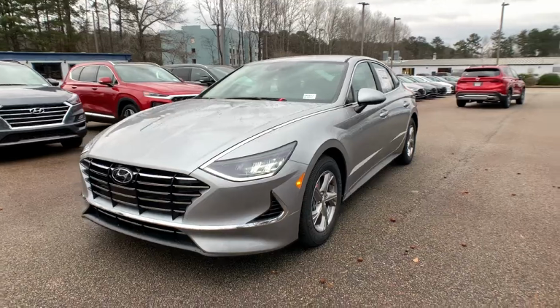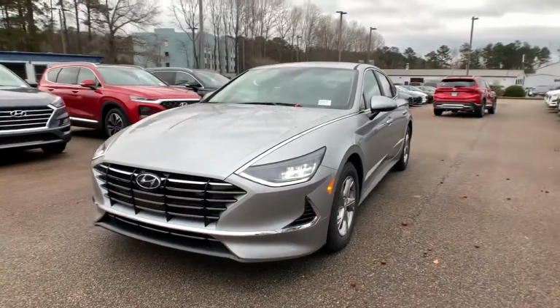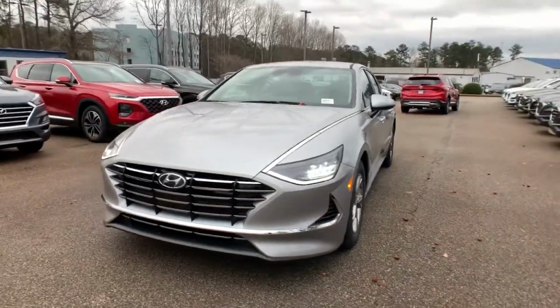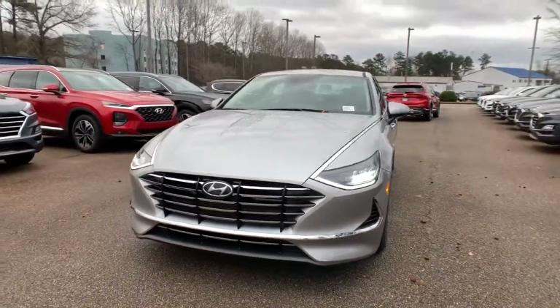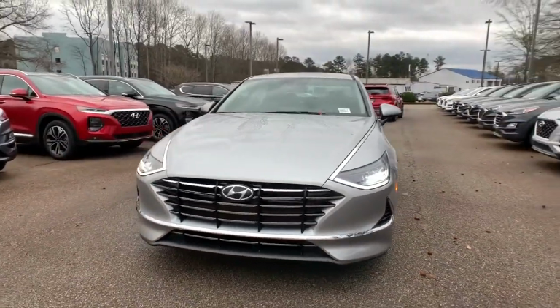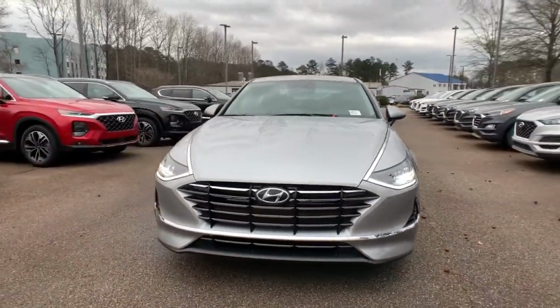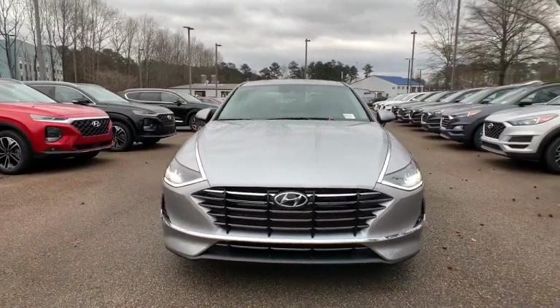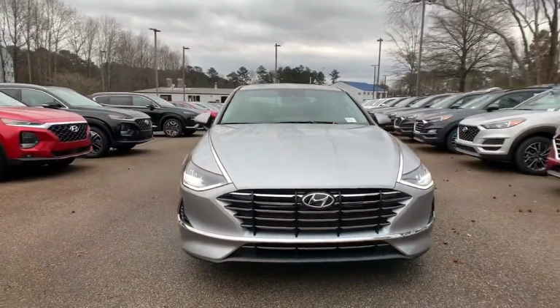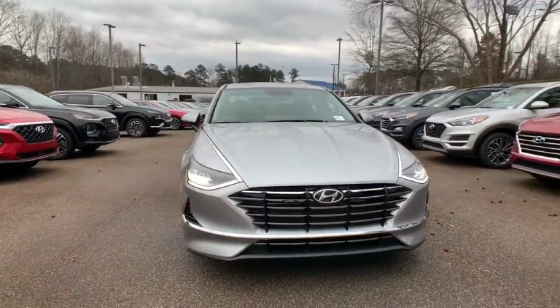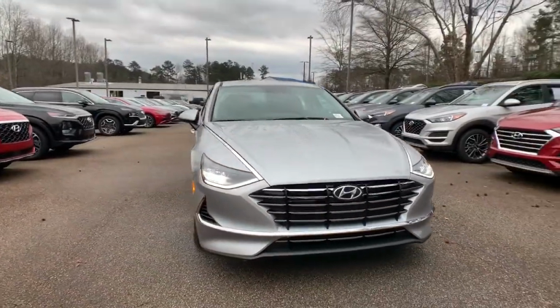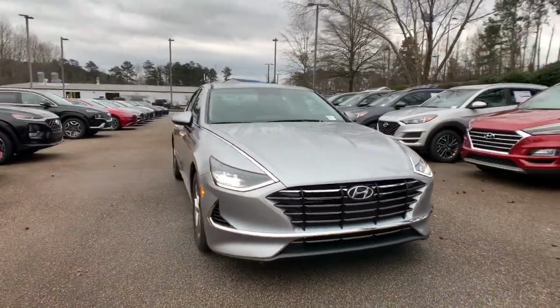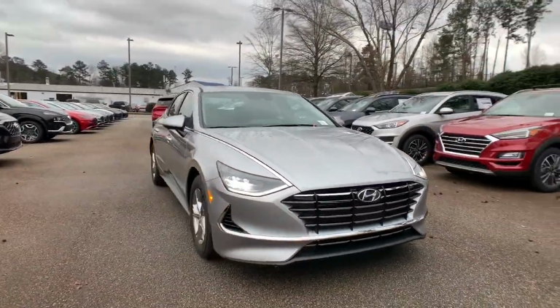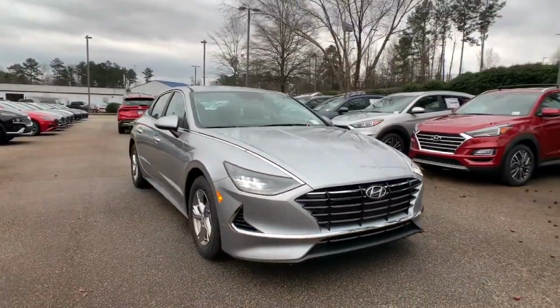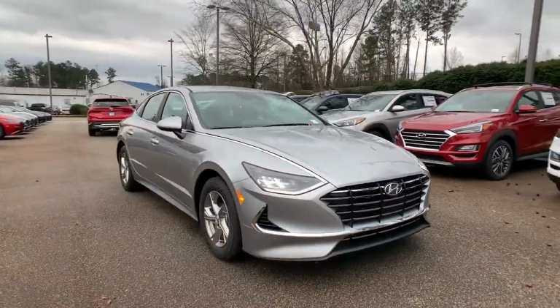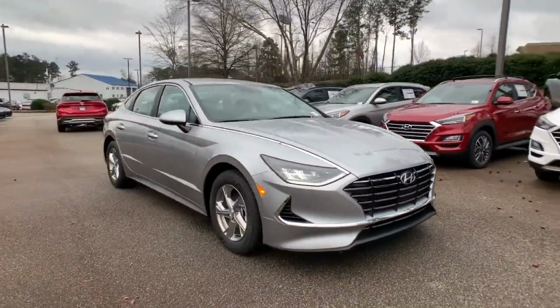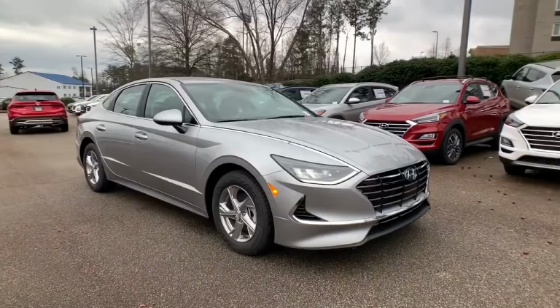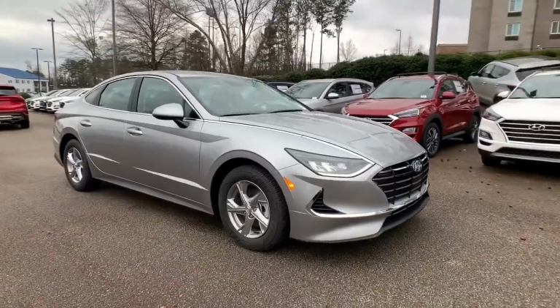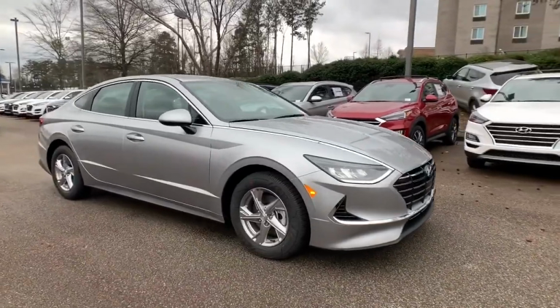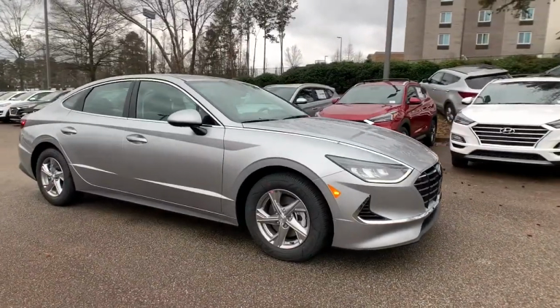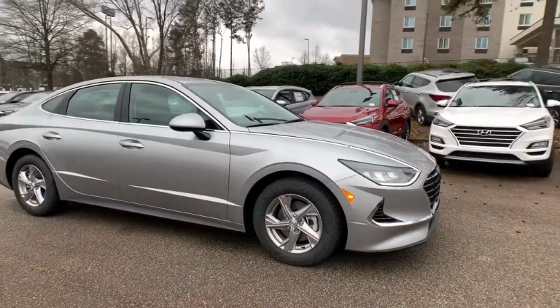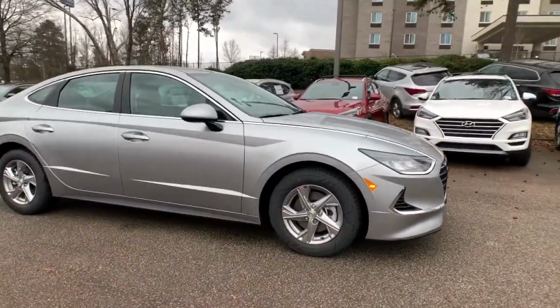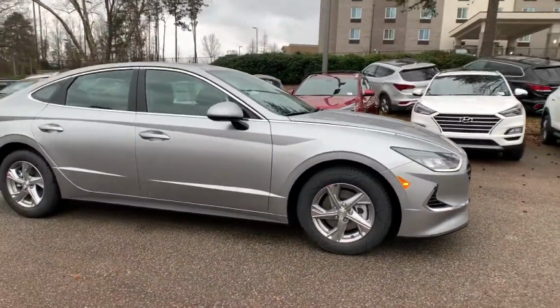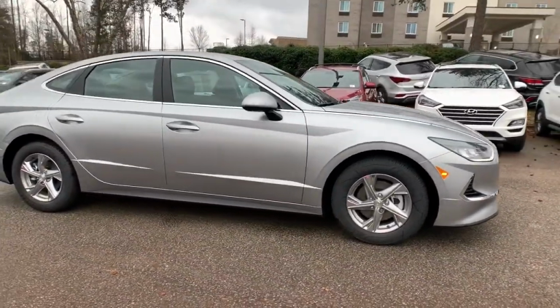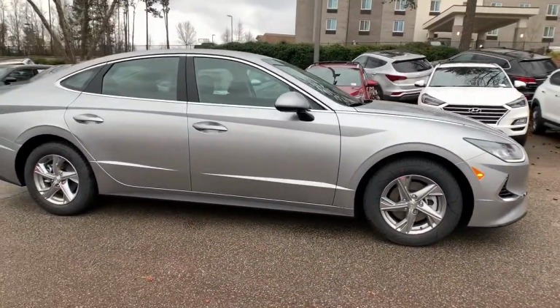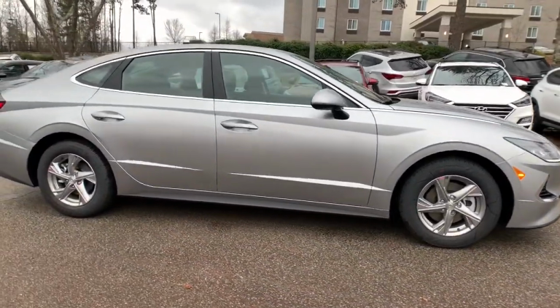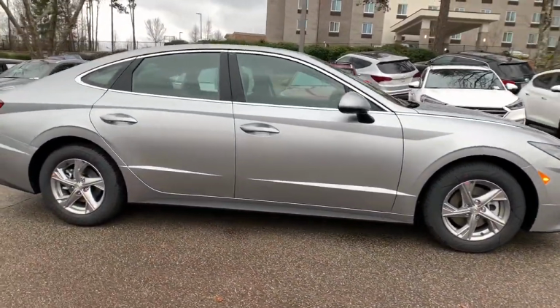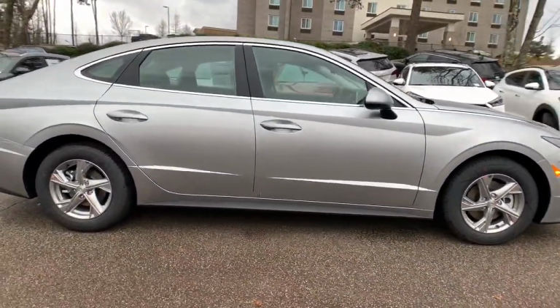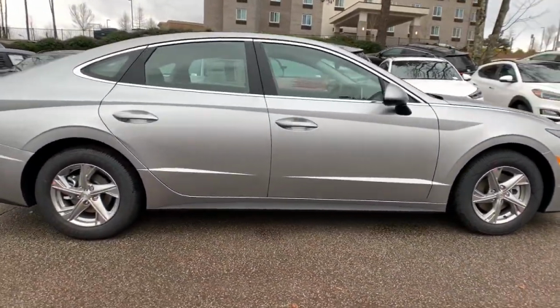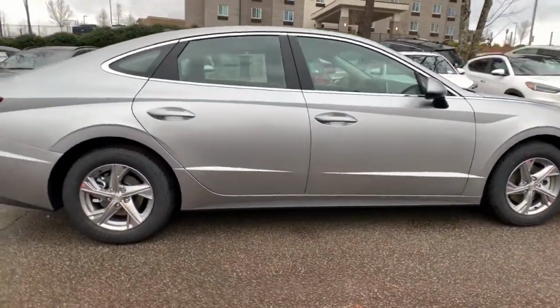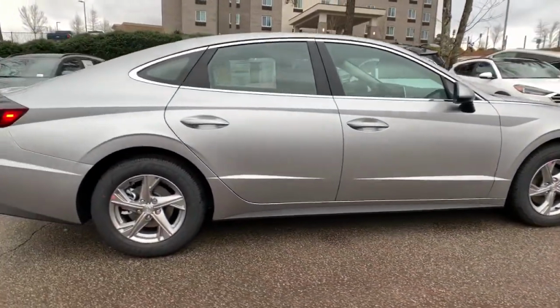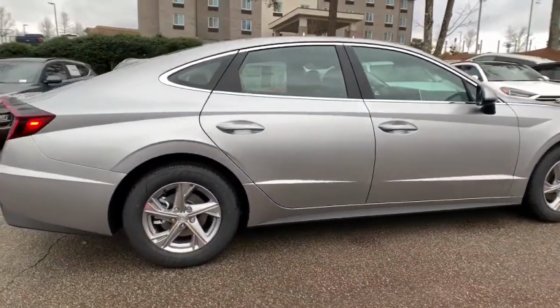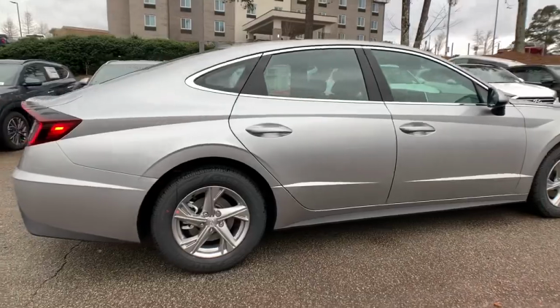This could be the car for you. The 2021 Hyundai Sonata. This well-built, stylish Sonata delivers the best in family sedan comfort.